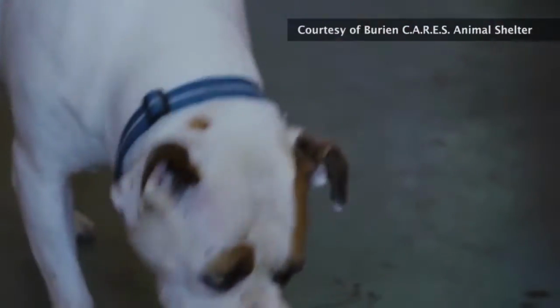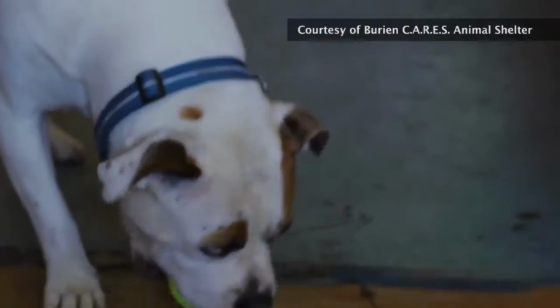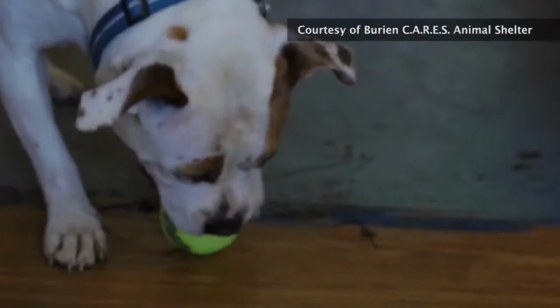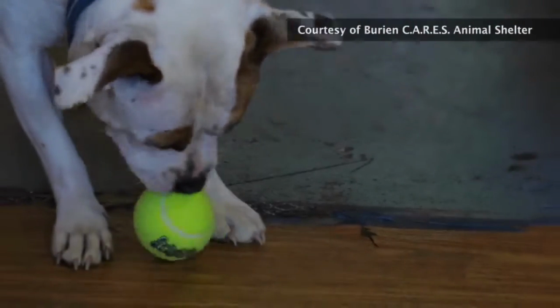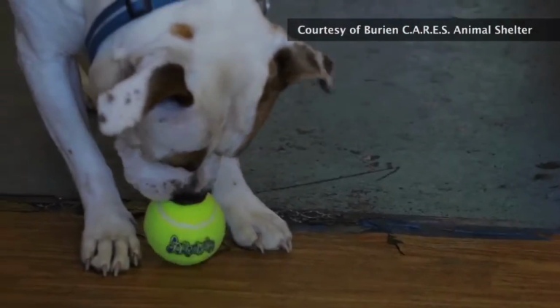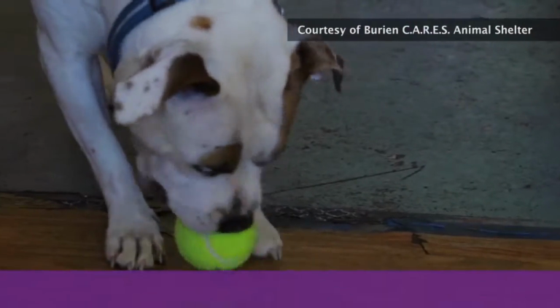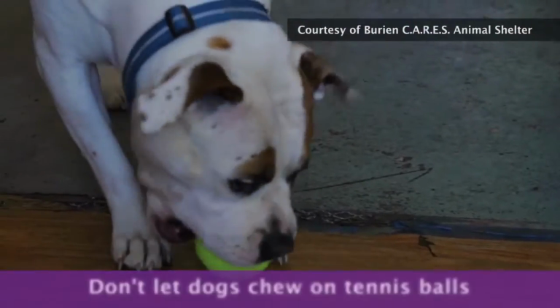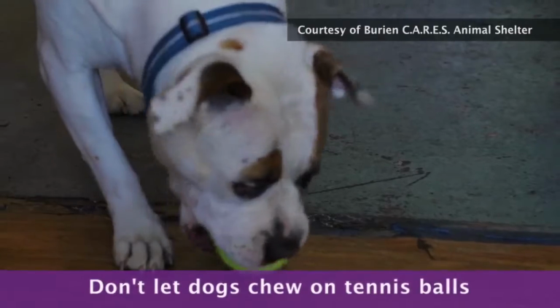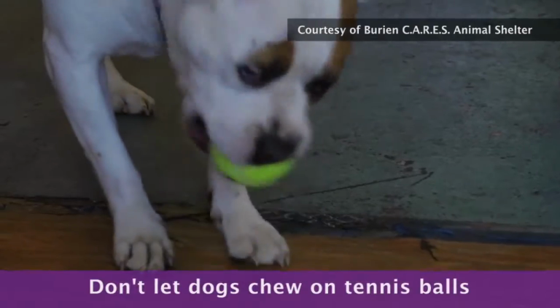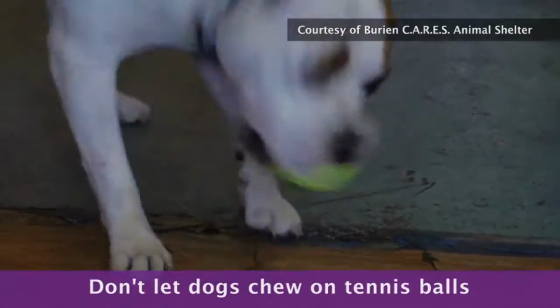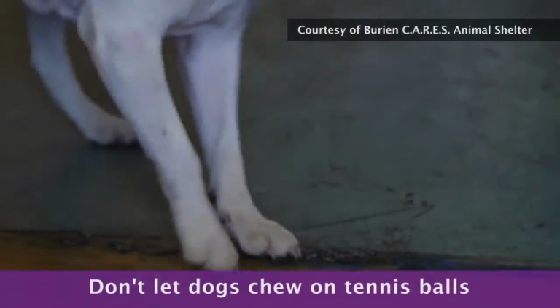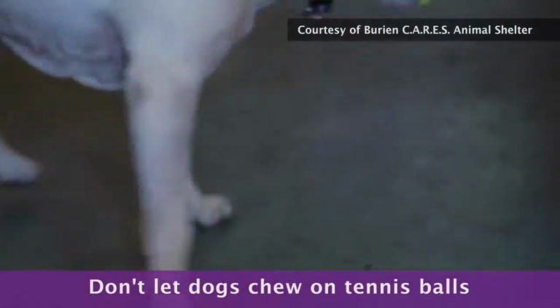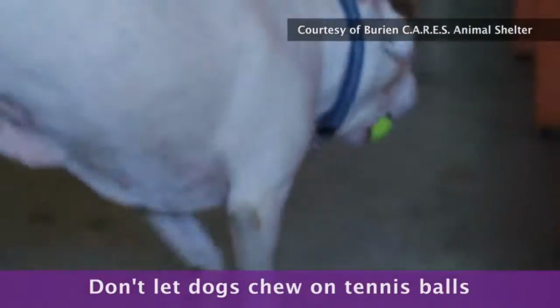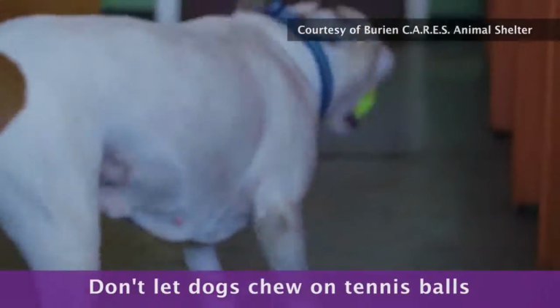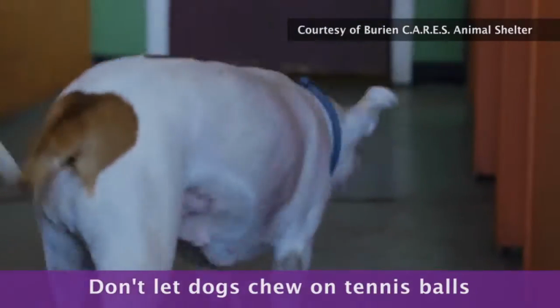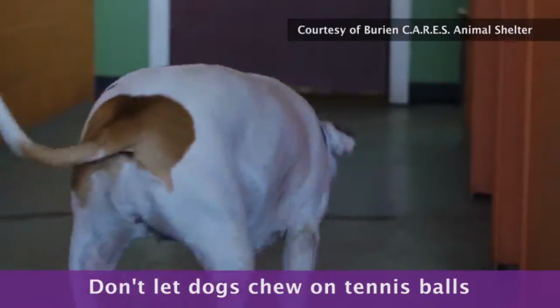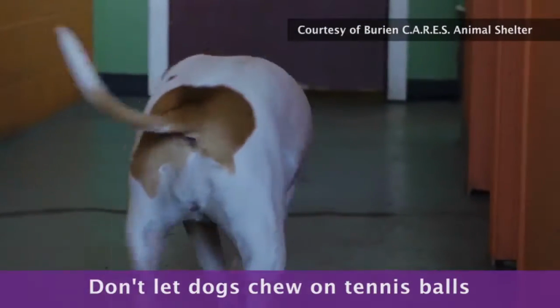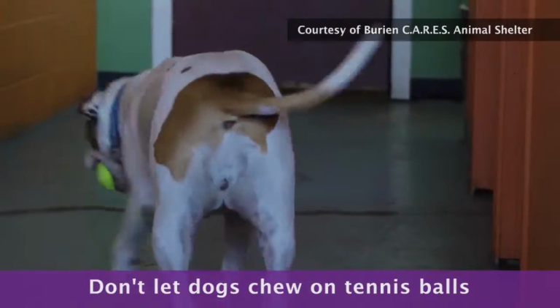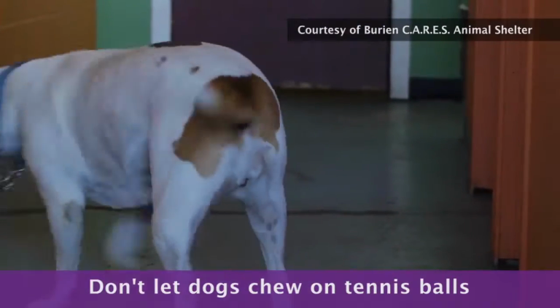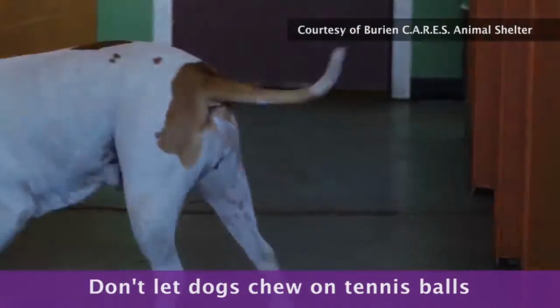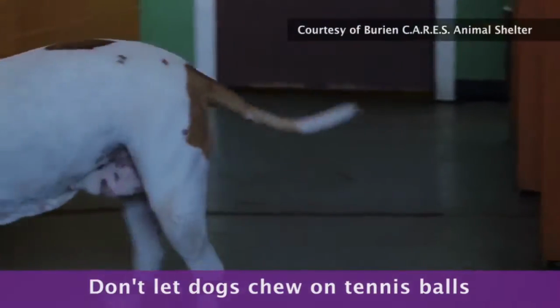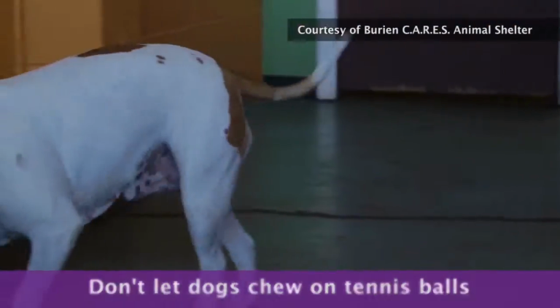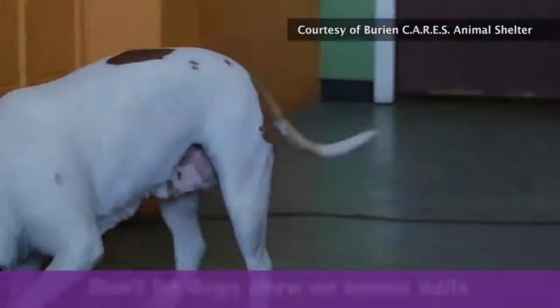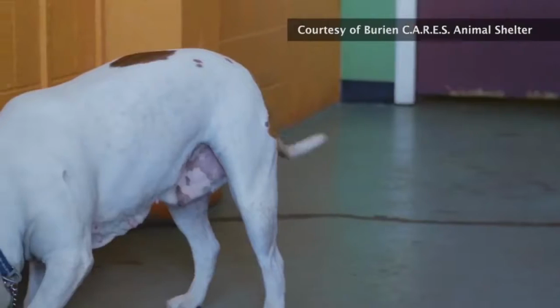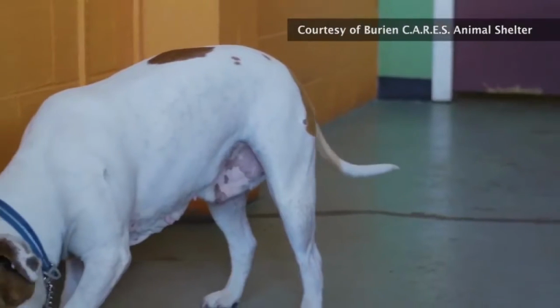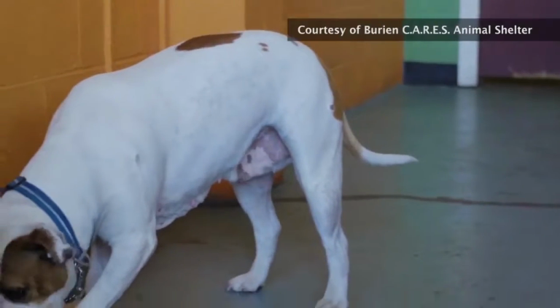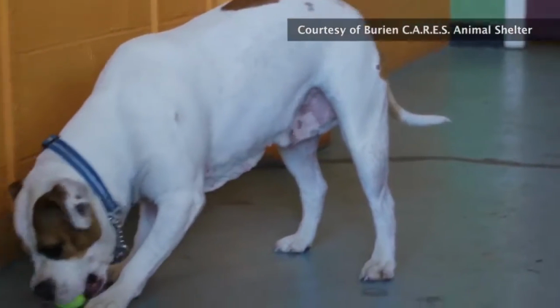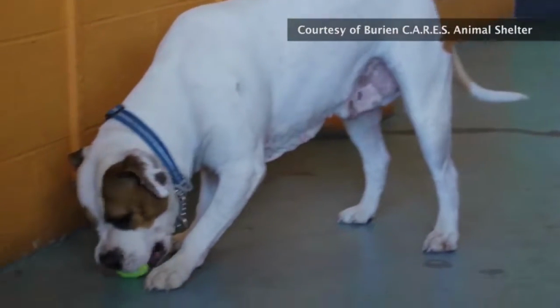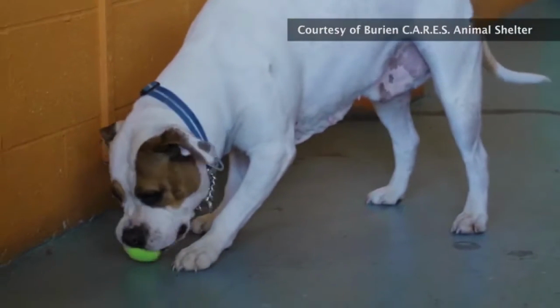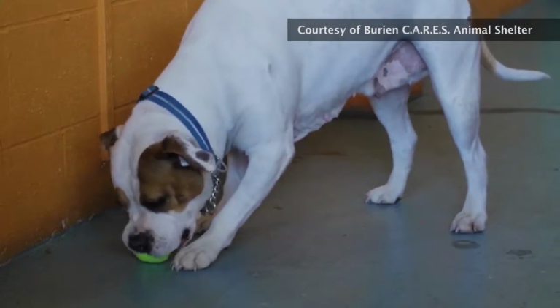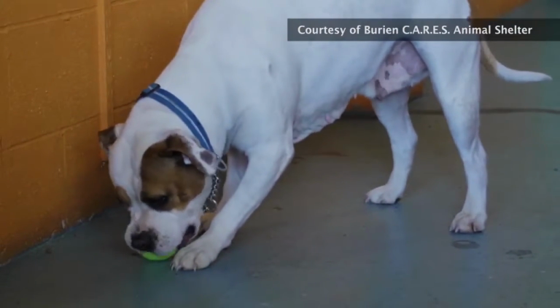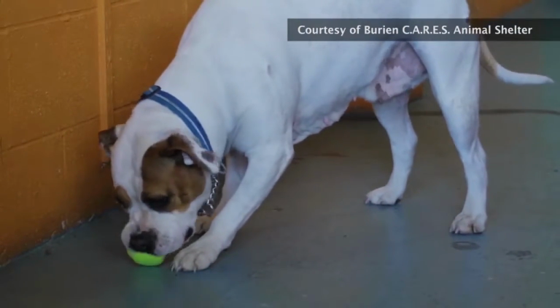Be aware that tennis balls are great for fetch but can do a lot of damage to your dog's teeth if the dog chews on it. Plus, the fabric is not meant to be consumed when the ball is torn apart.